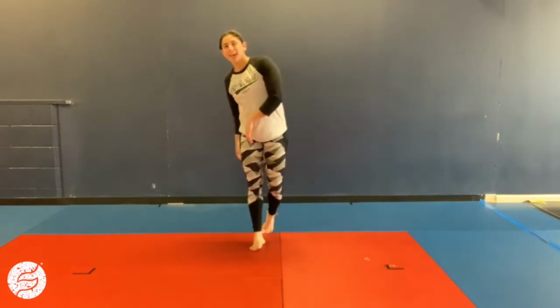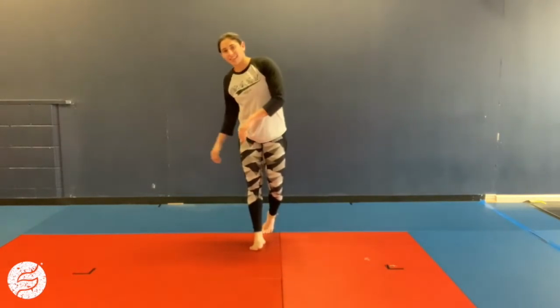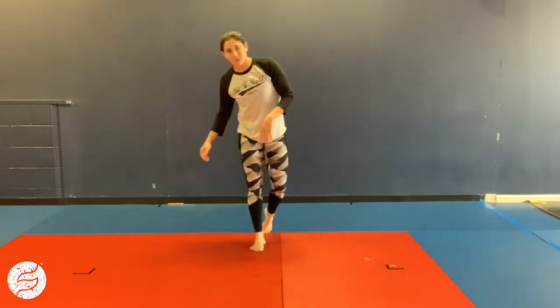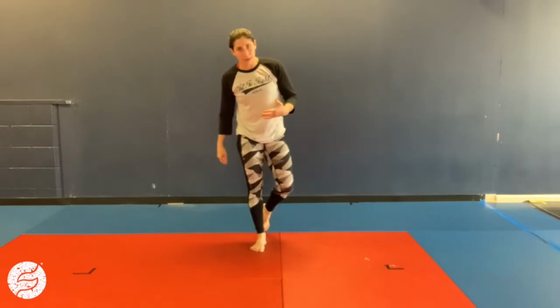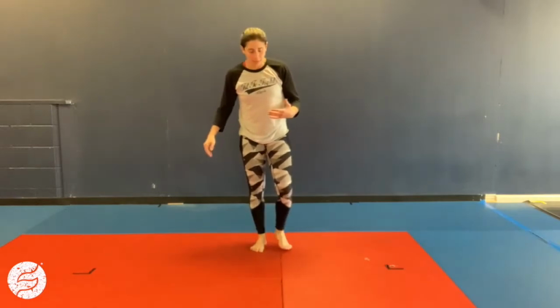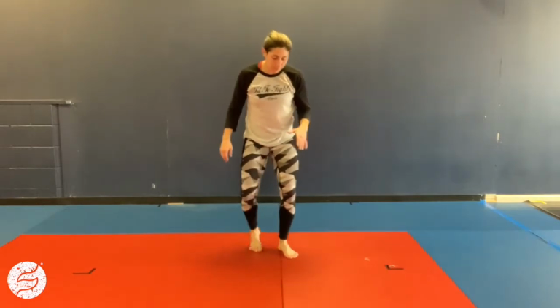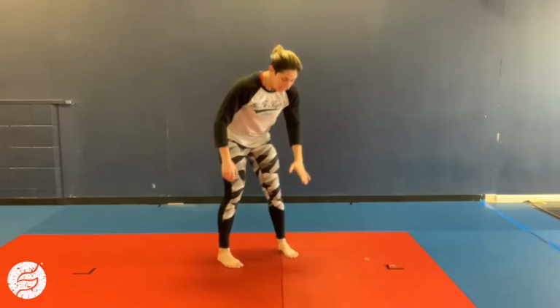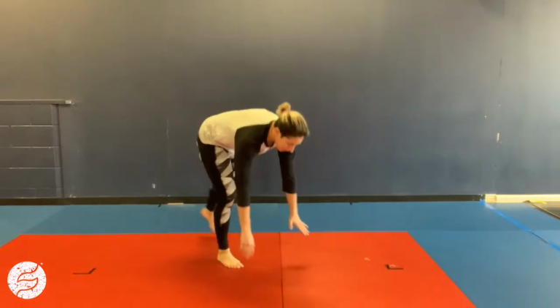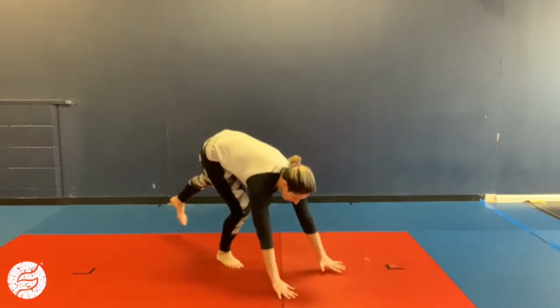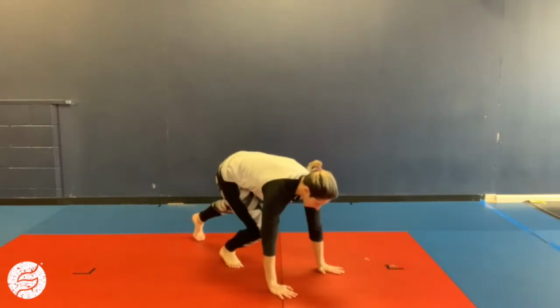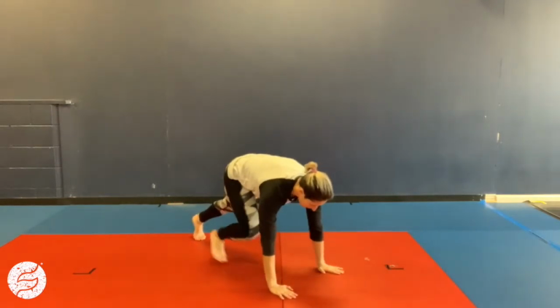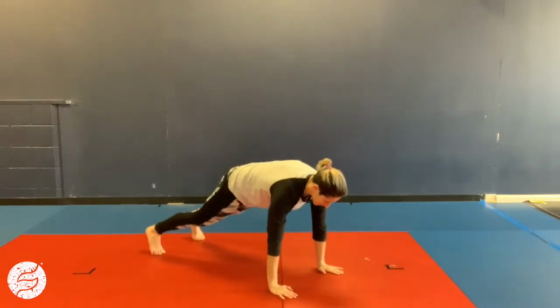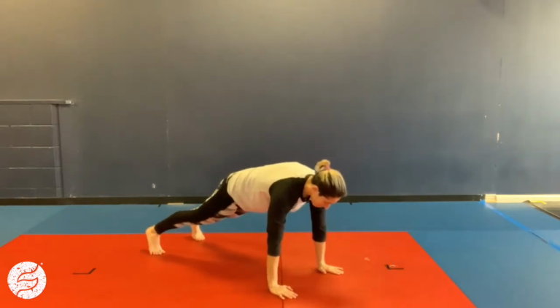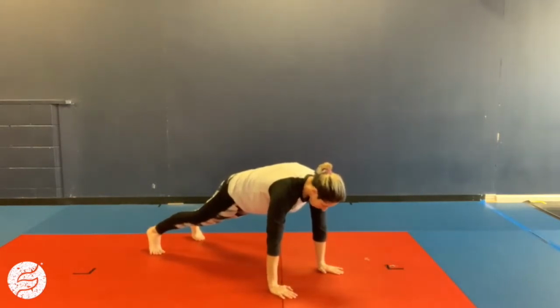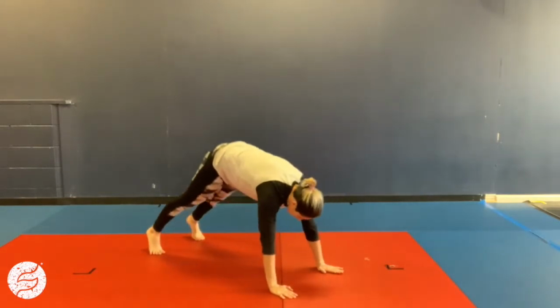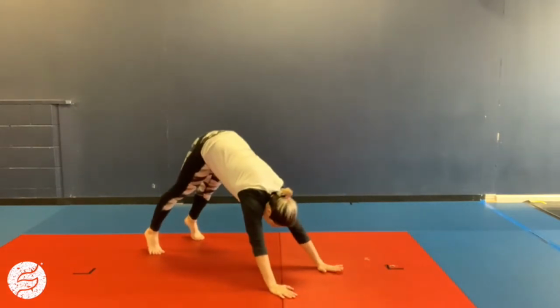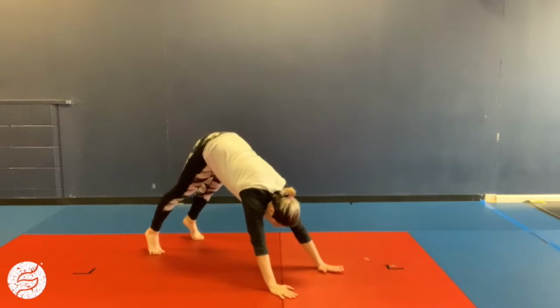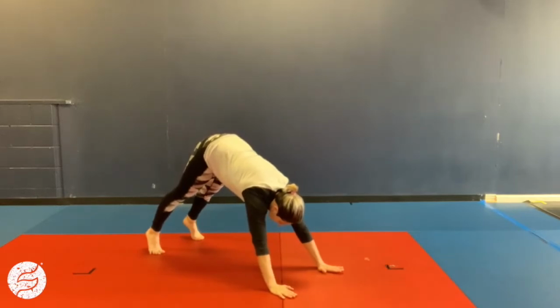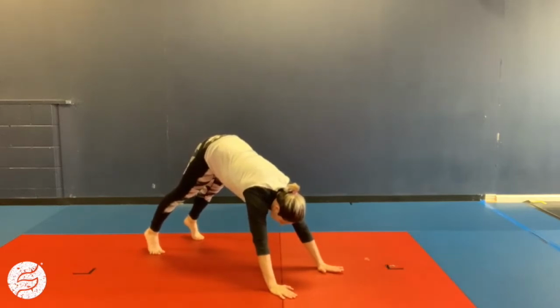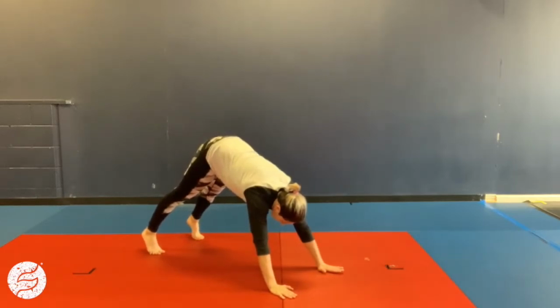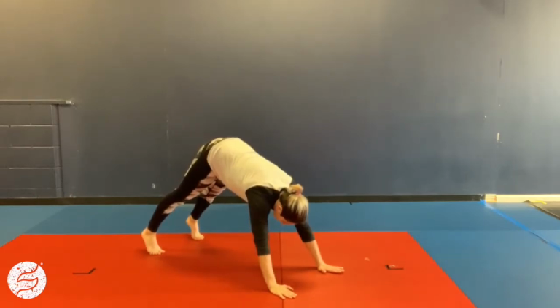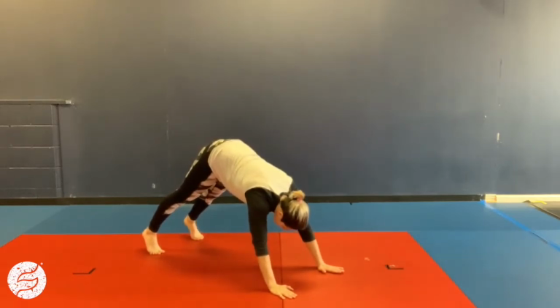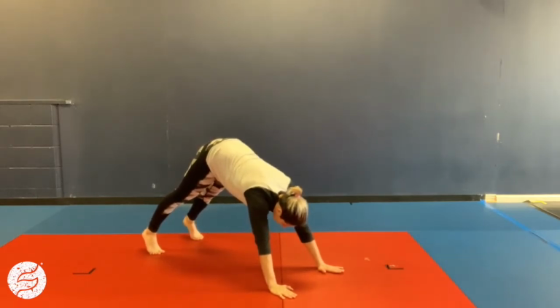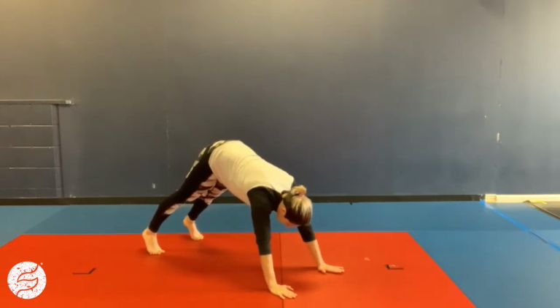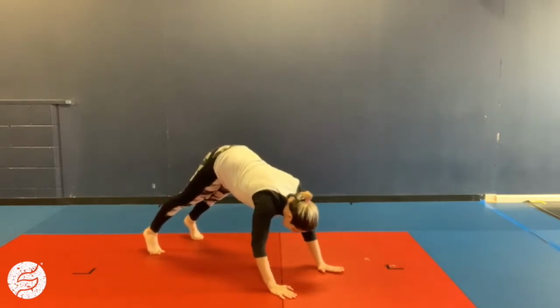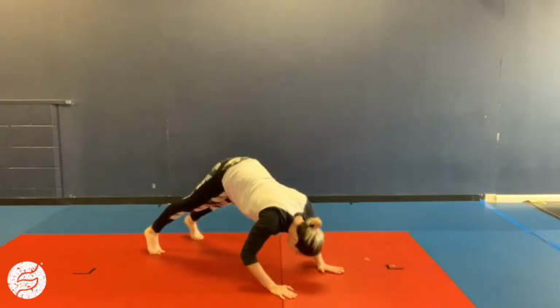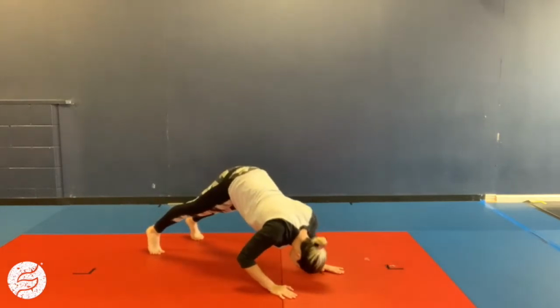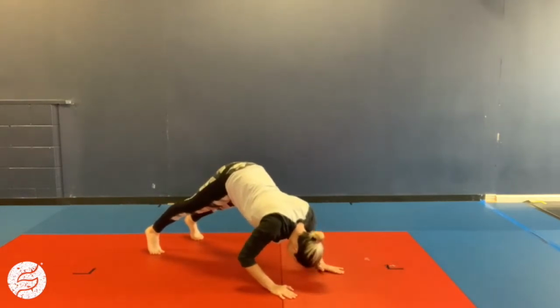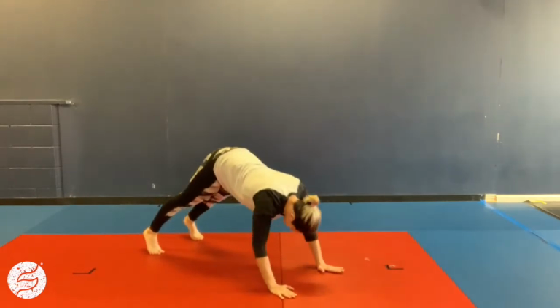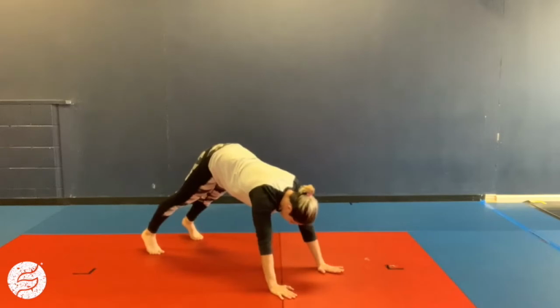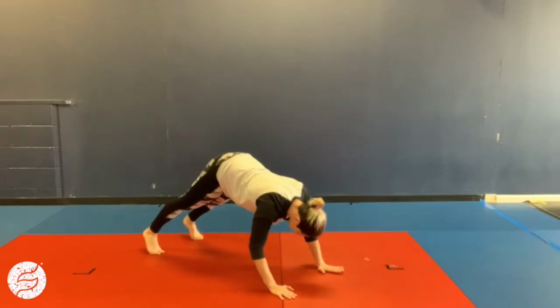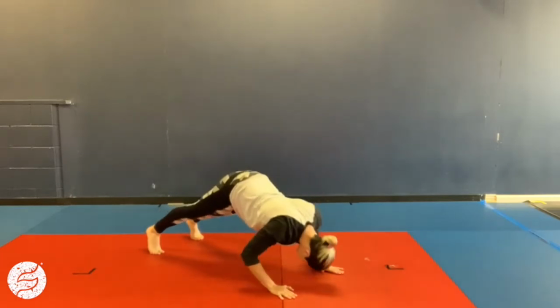The last exercise is gonna be a pike push-up. I'm going to go into my push-up position, pike my hips up, and when I do my push-up, I'm gonna take my head to the ground and keep my elbows back. So it'll be more triceps here.